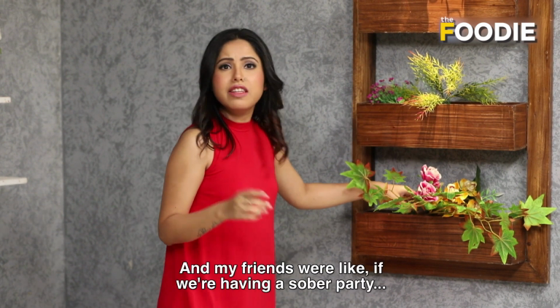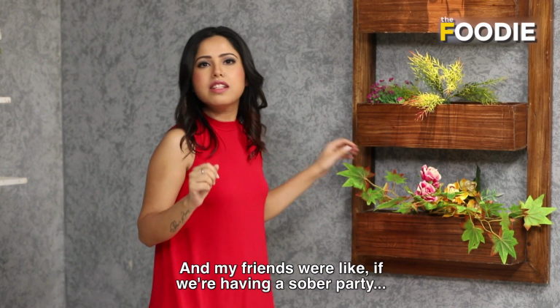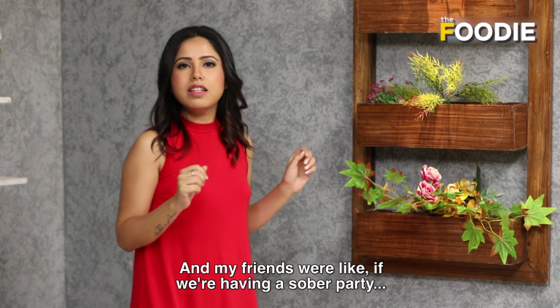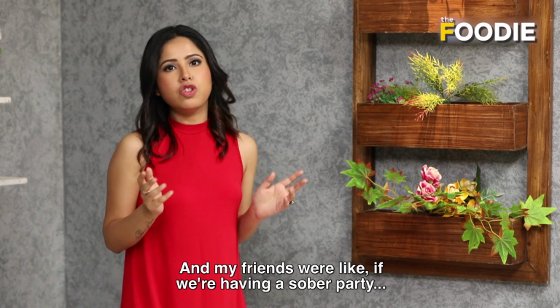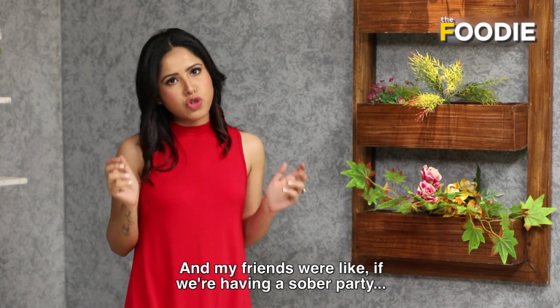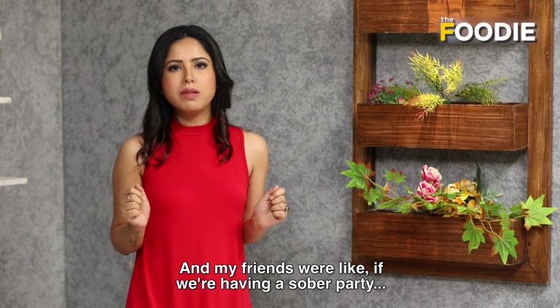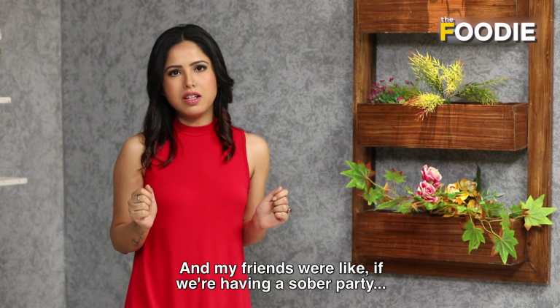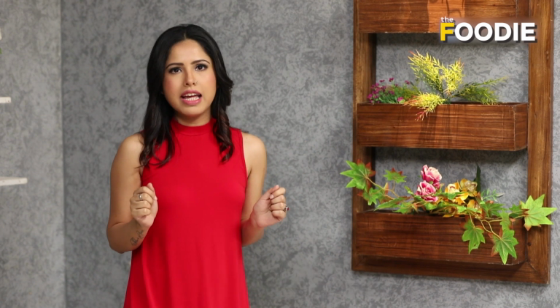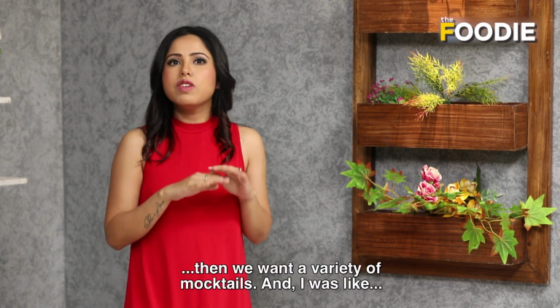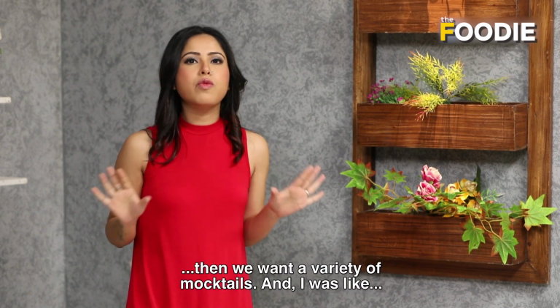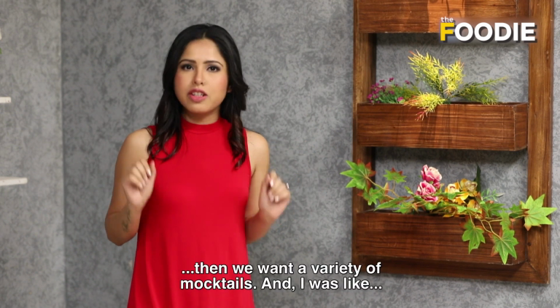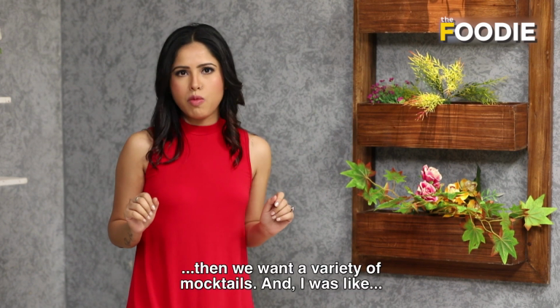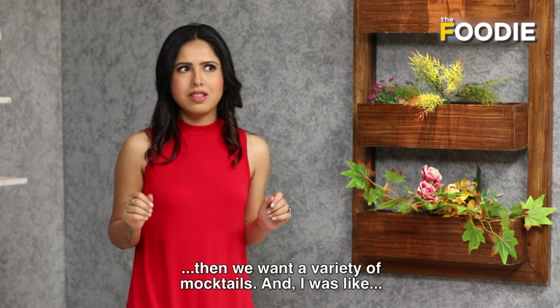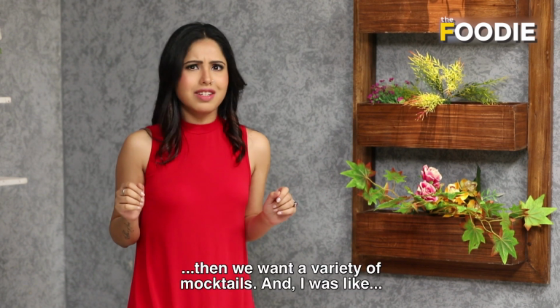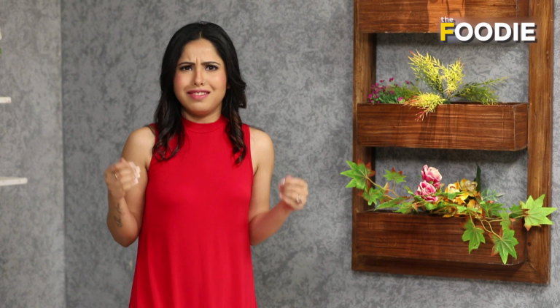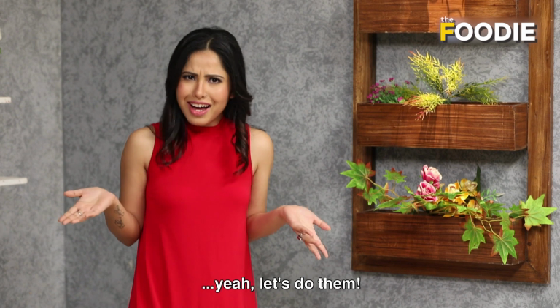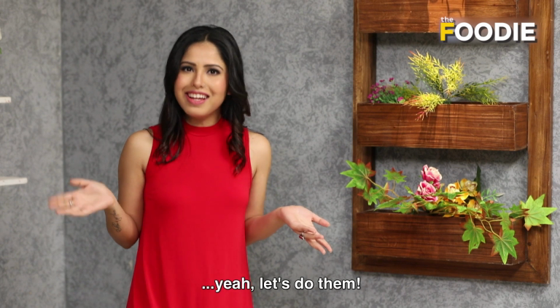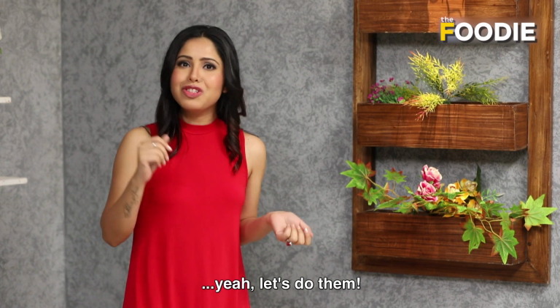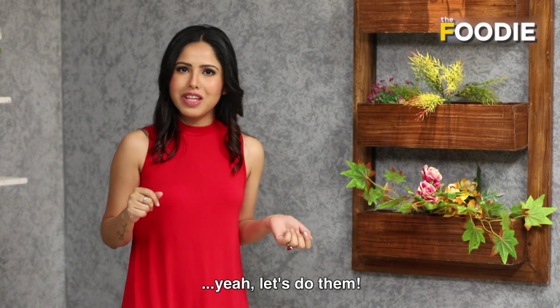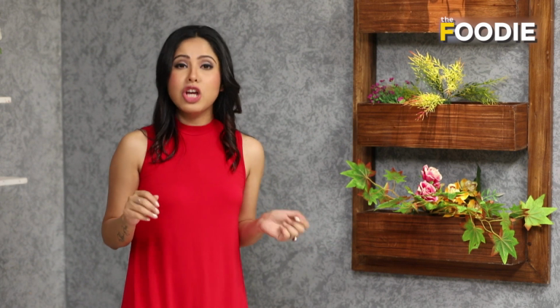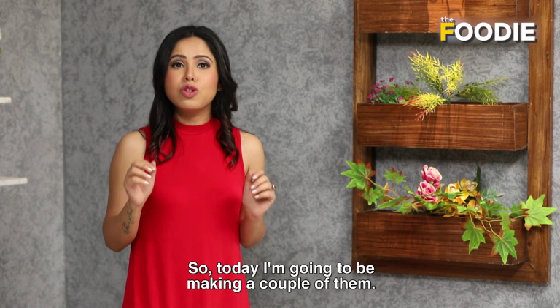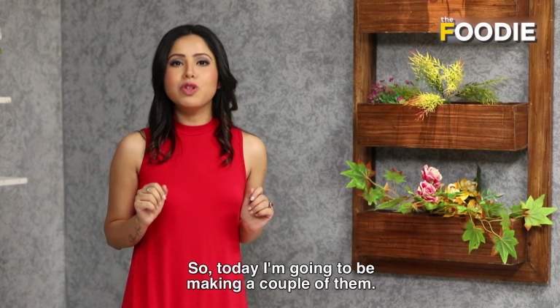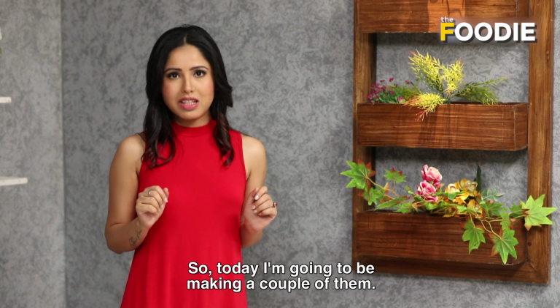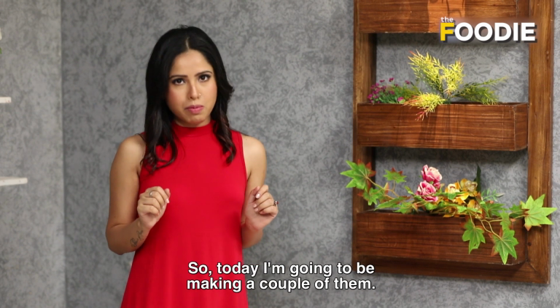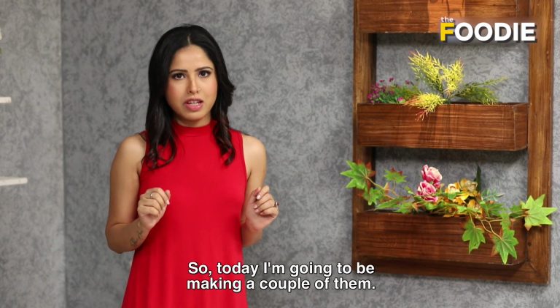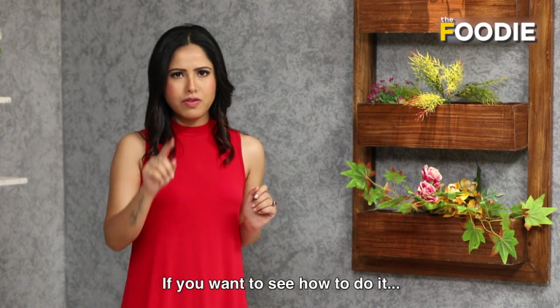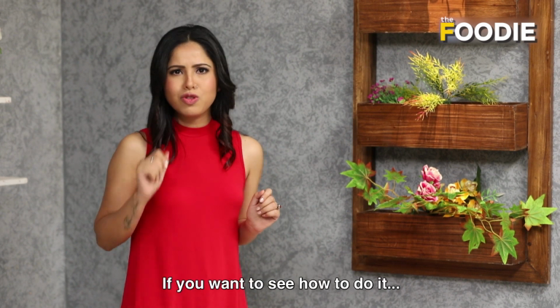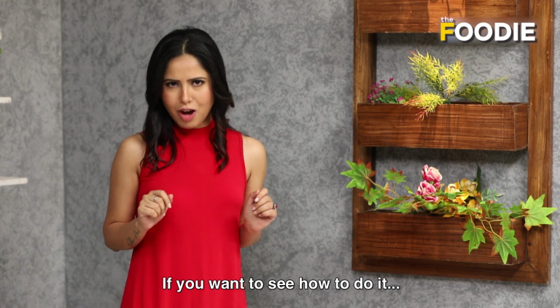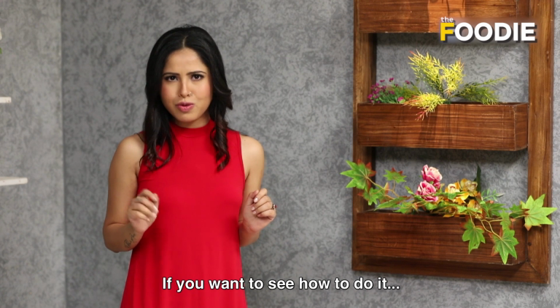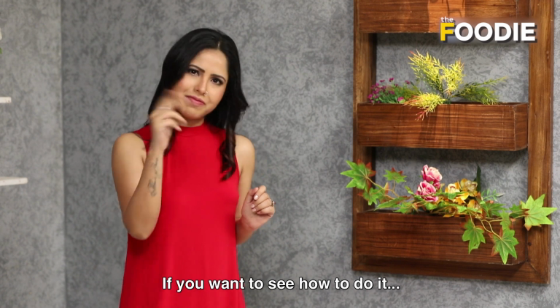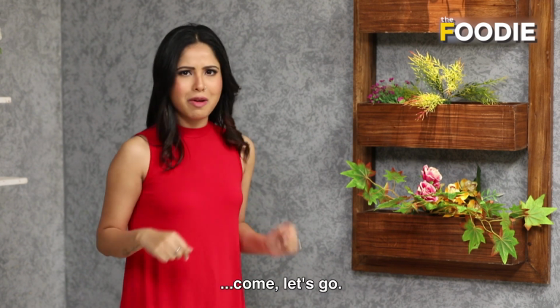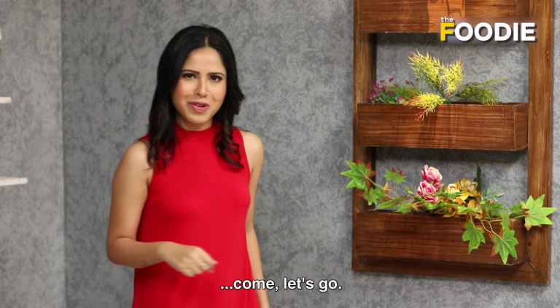The friends said if we're sober, then we want a variety of mocktails. And I was like, let's do them. So today I'm going to be making a couple of them. If you want to see how to do it, come let's go.